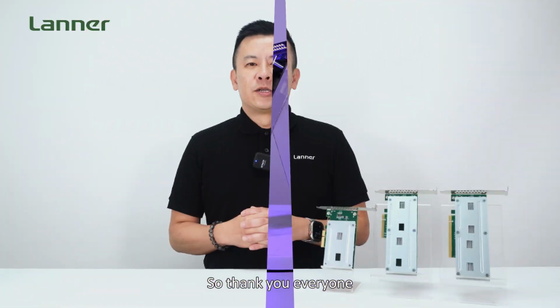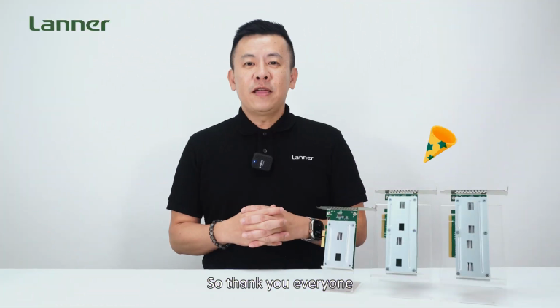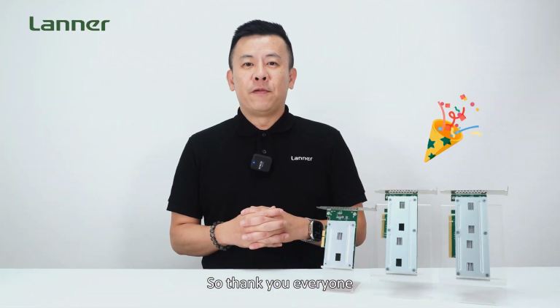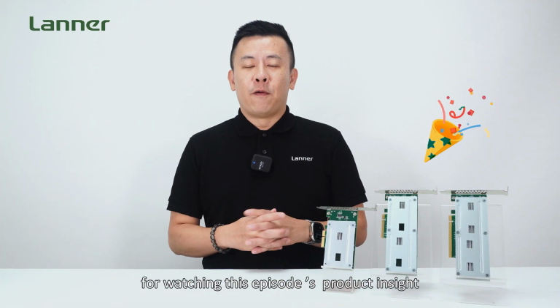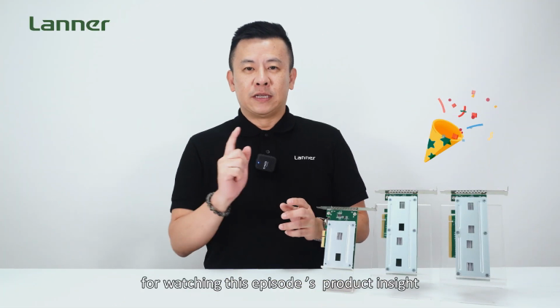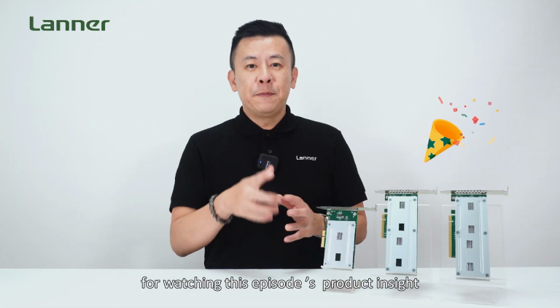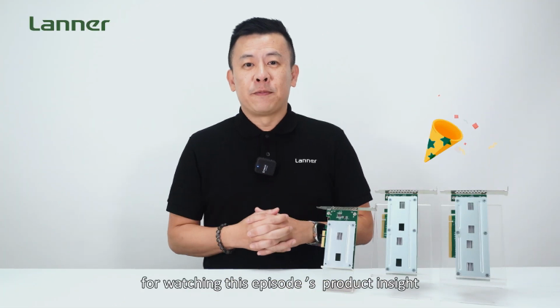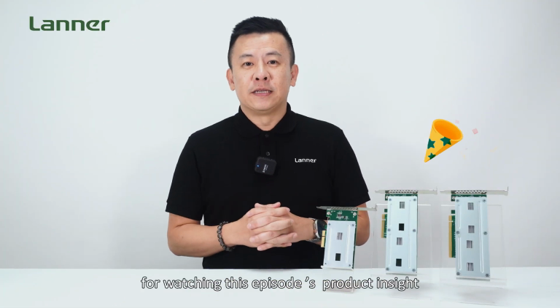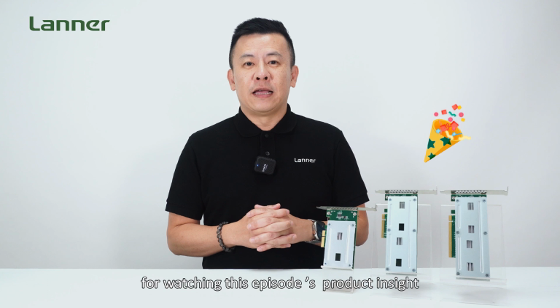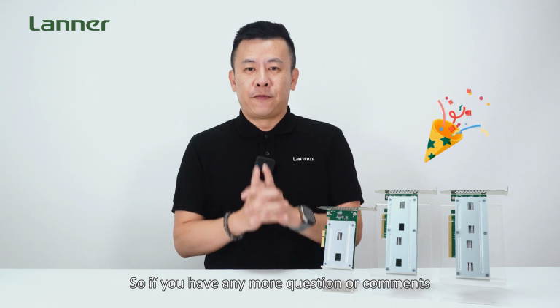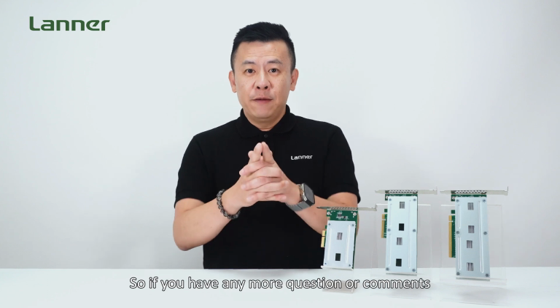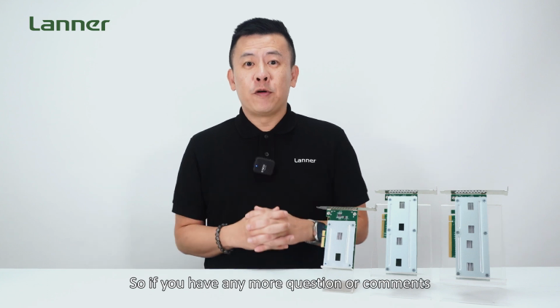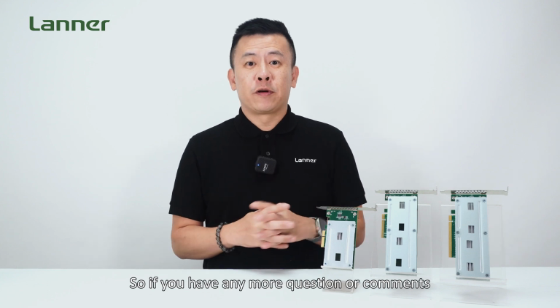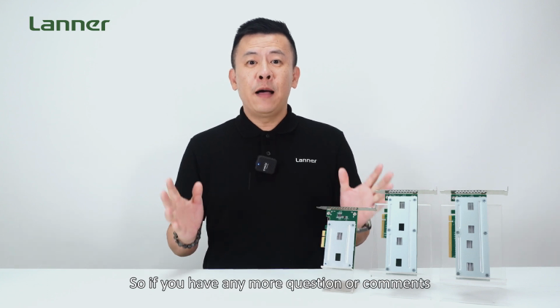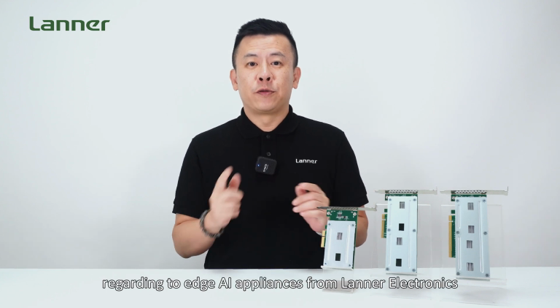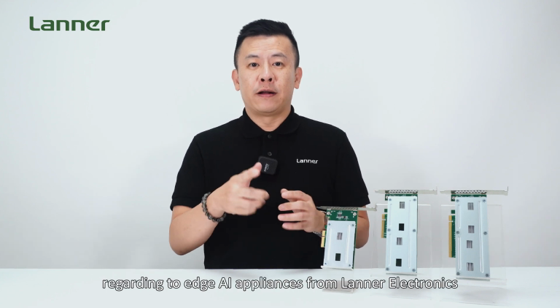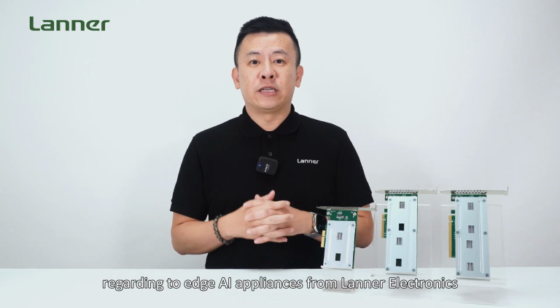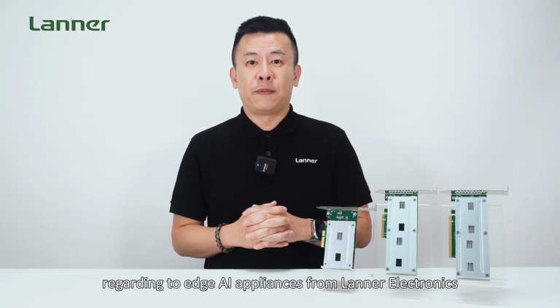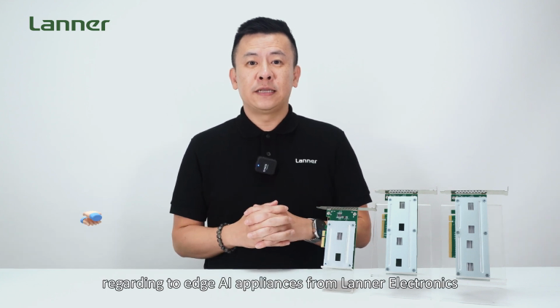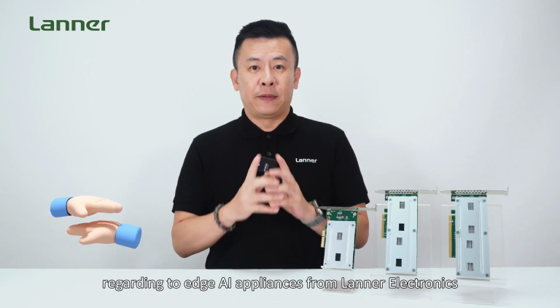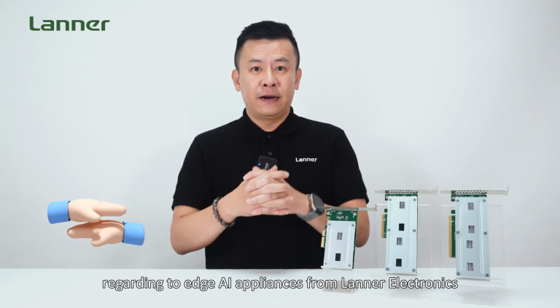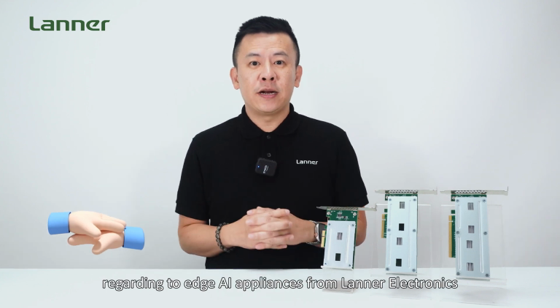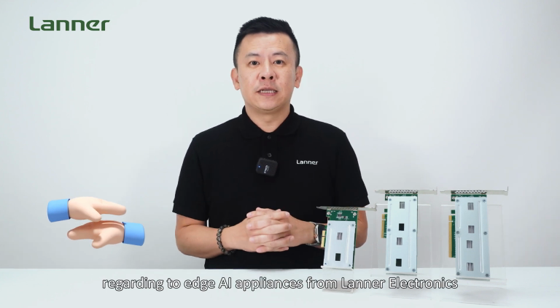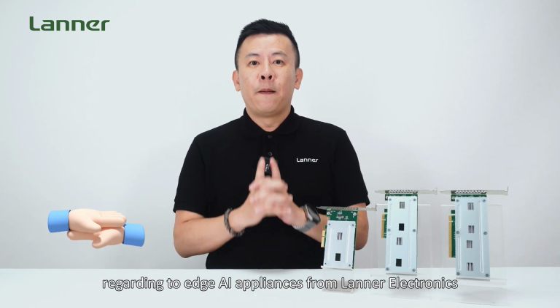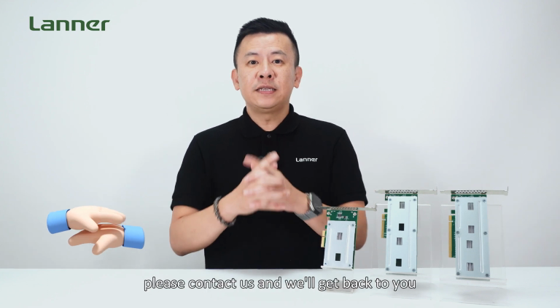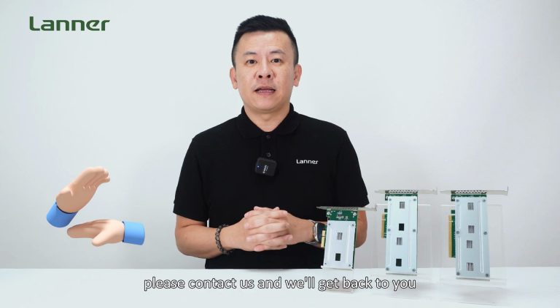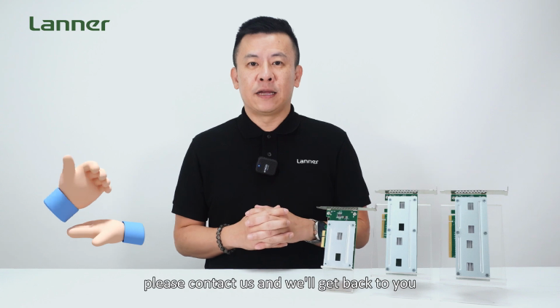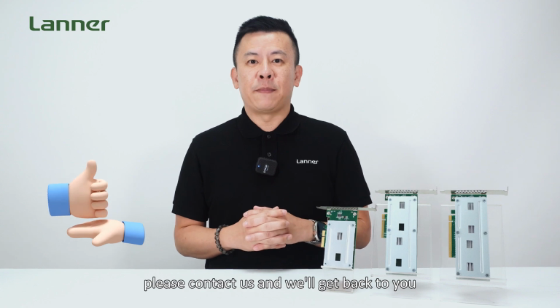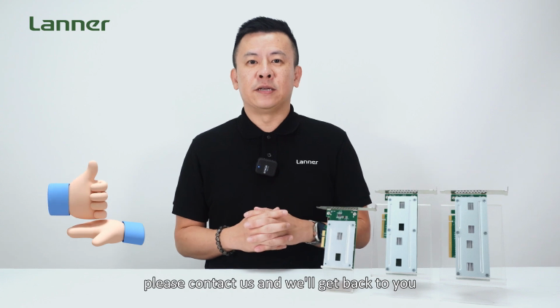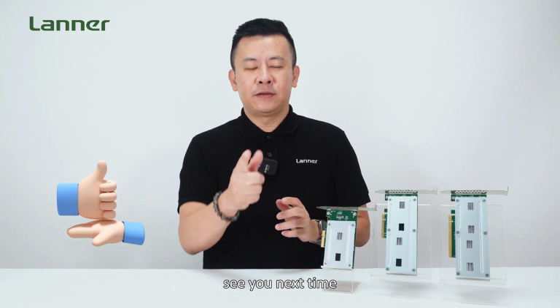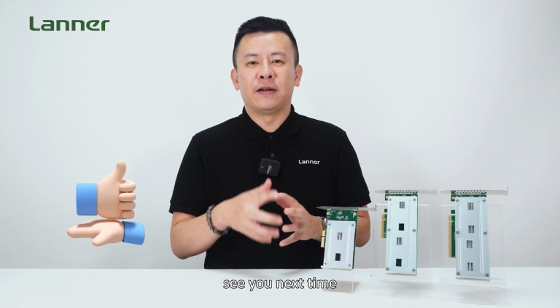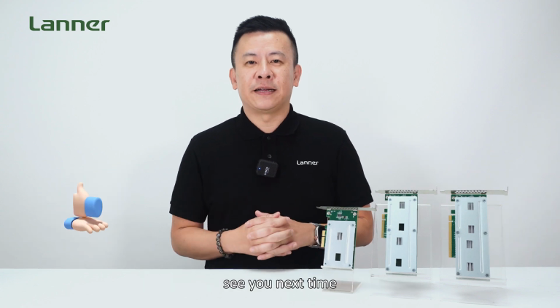Thank you everyone for watching this episode of Product Insight. If you have any more questions or comments regarding edge AI appliances from Laner Electronics, please contact us and we'll get back to you. See you next time.